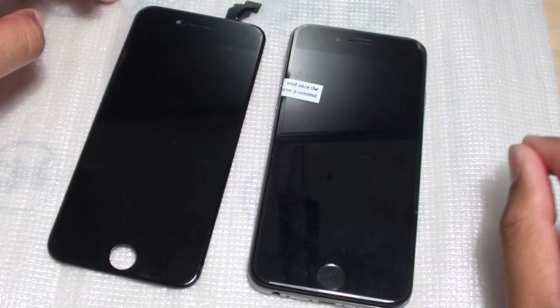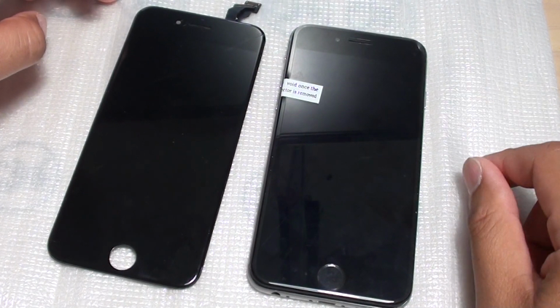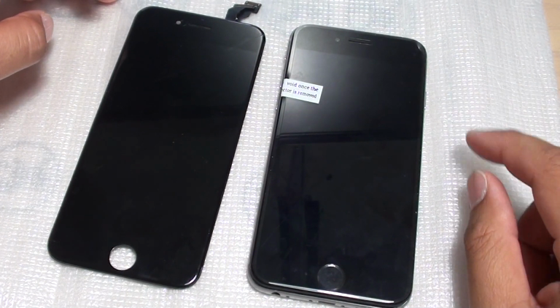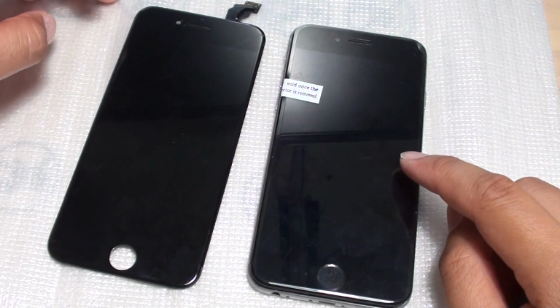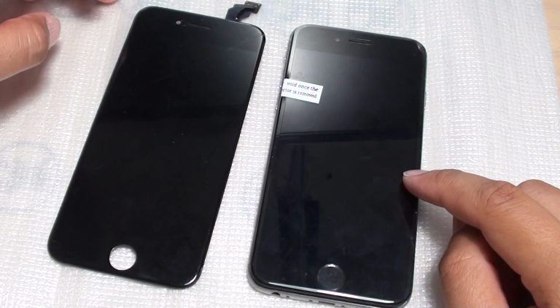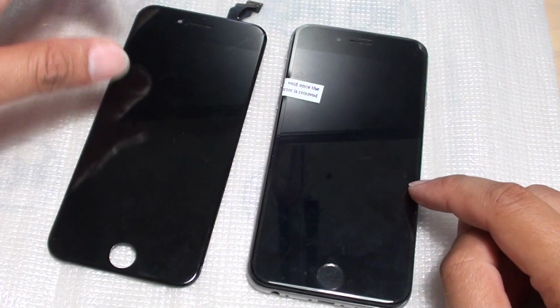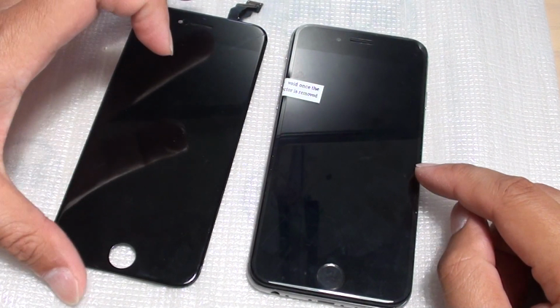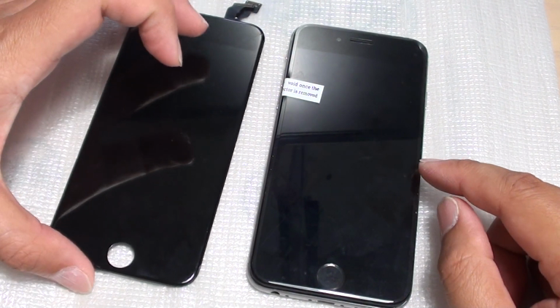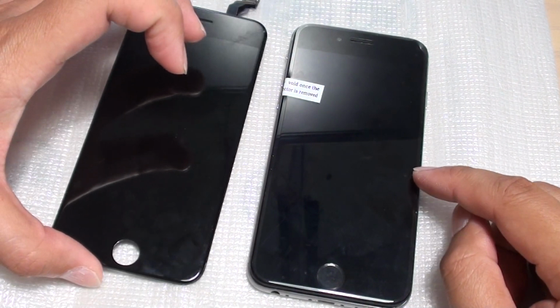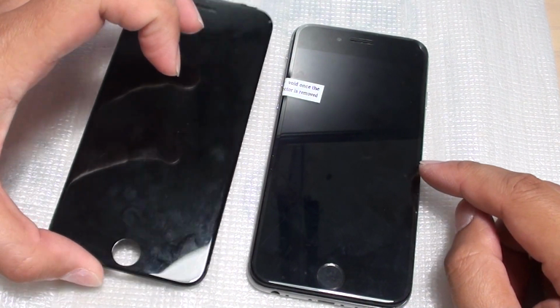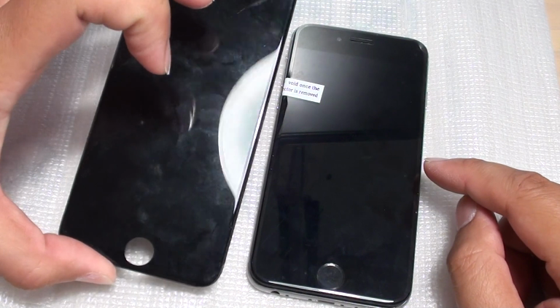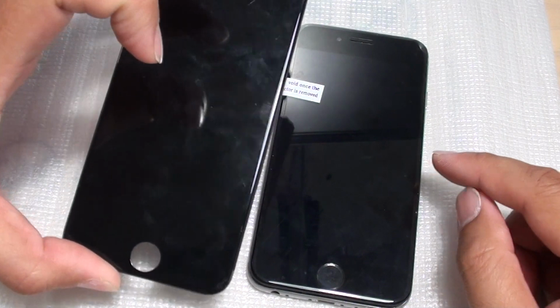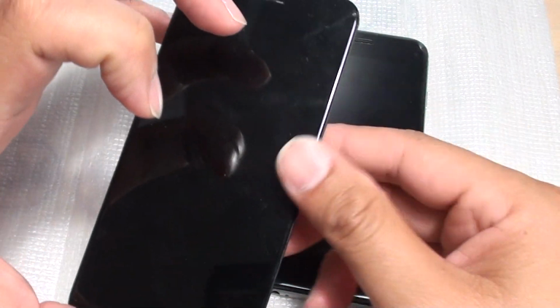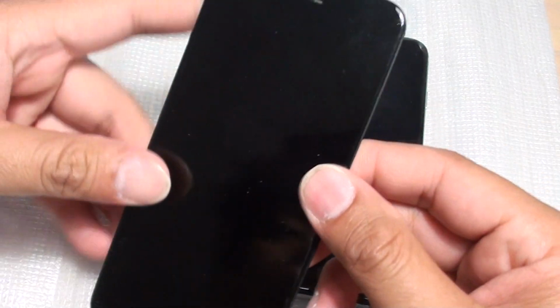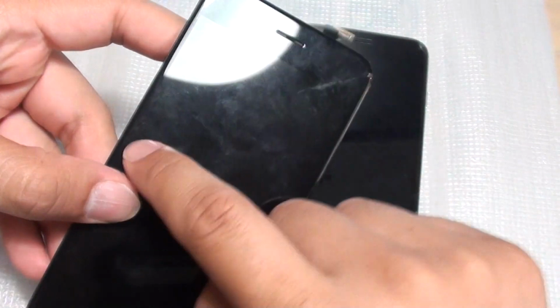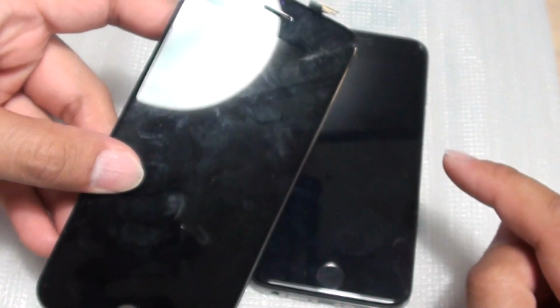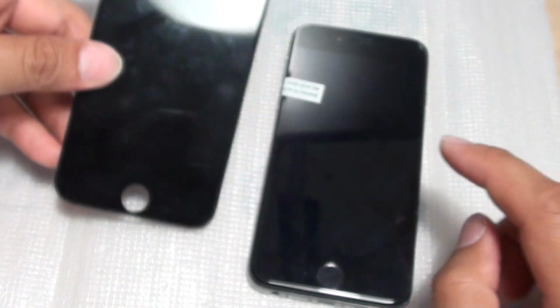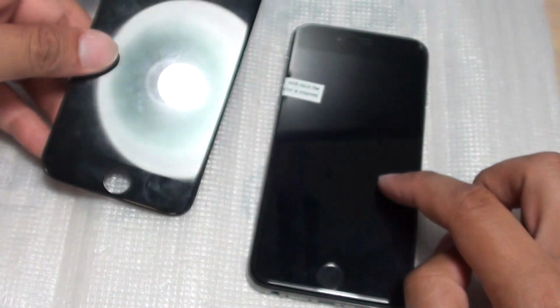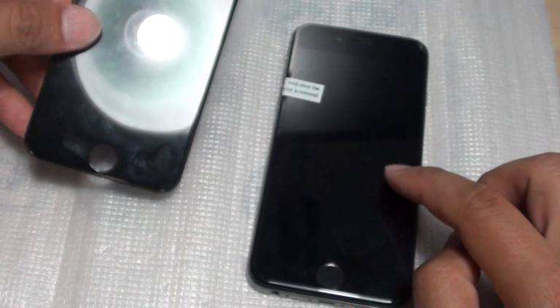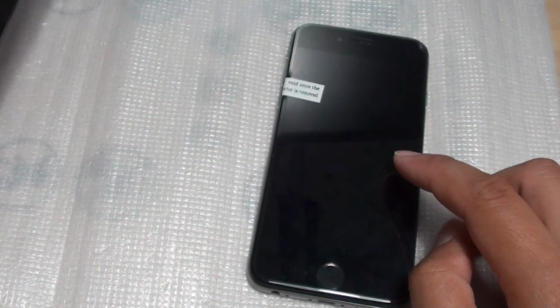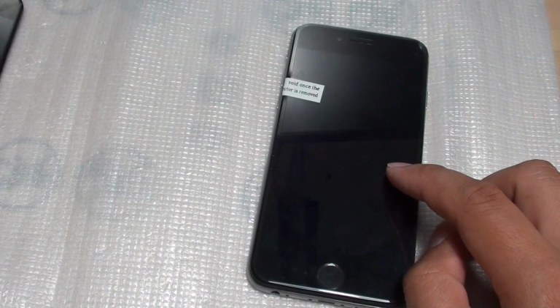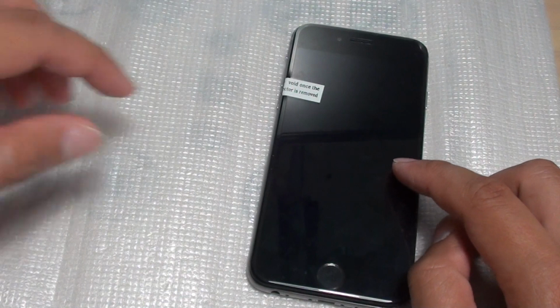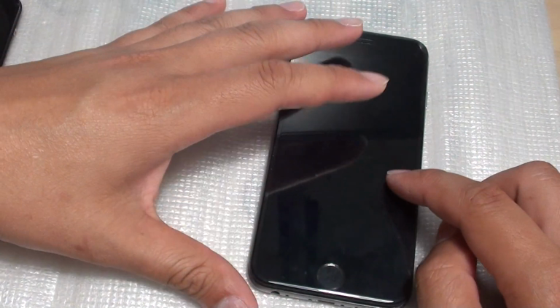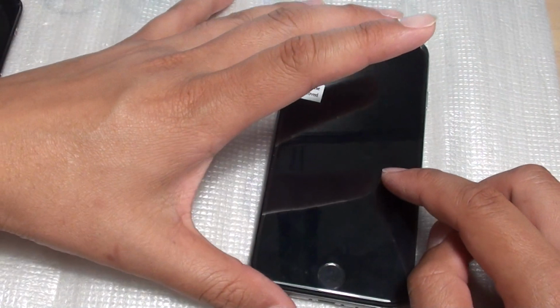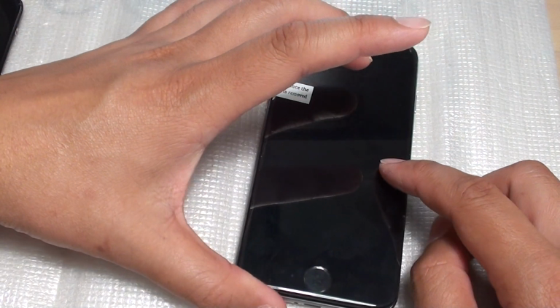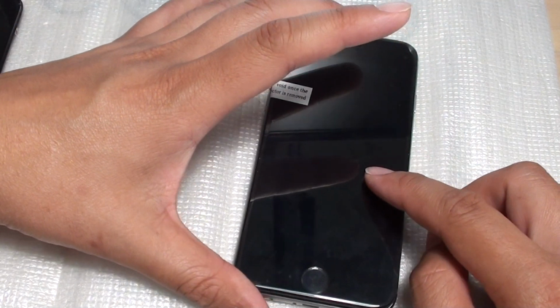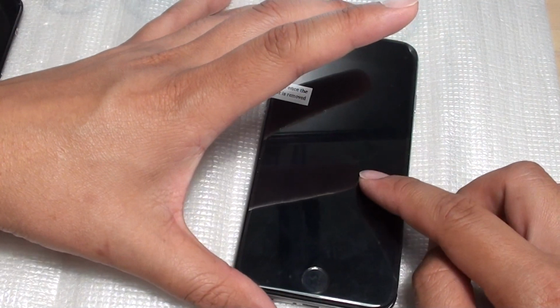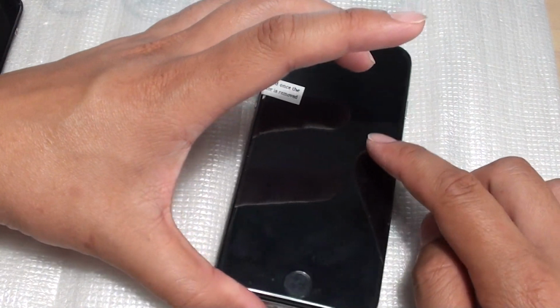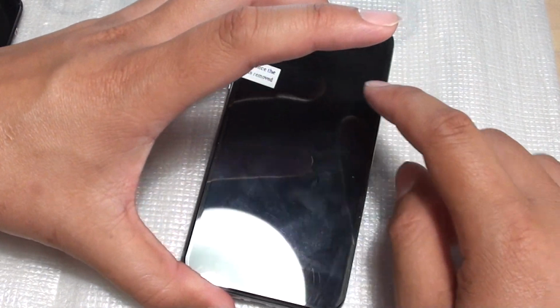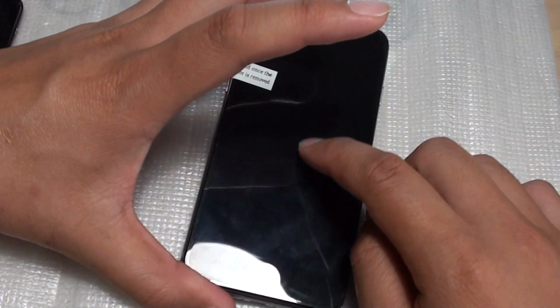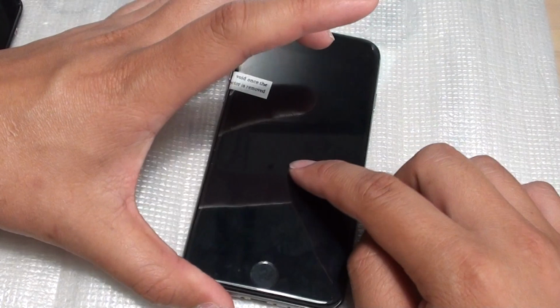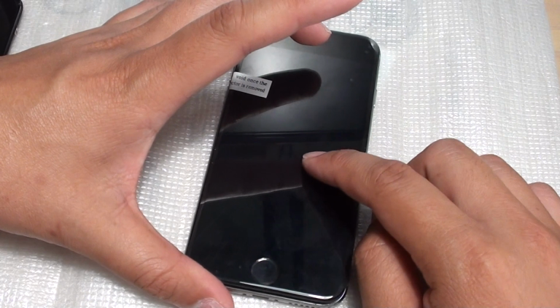How do you fix a black dead screen issue after replacing a new LCD? Here is the old screen — it has a crack — and after replacing the LCD, the phone is simply not turning on or is getting a black screen.